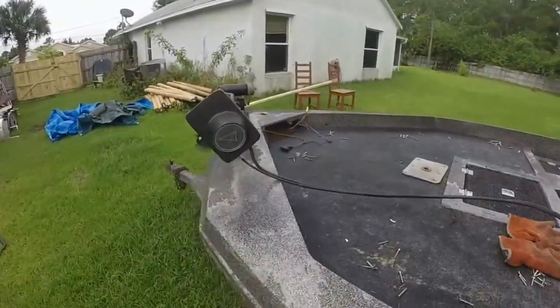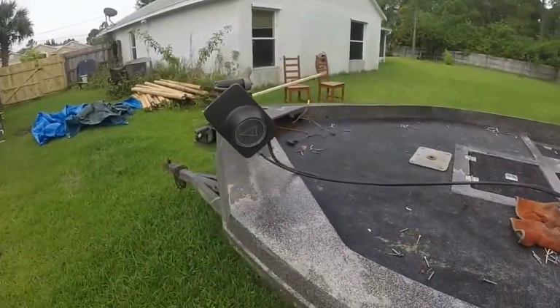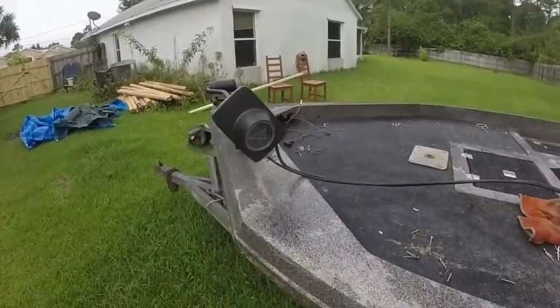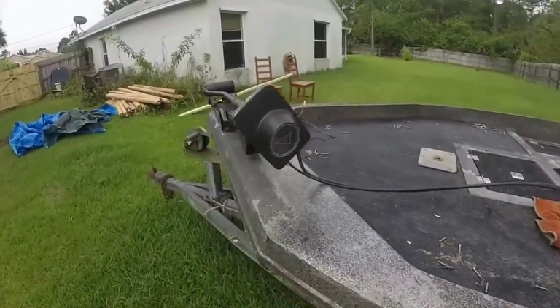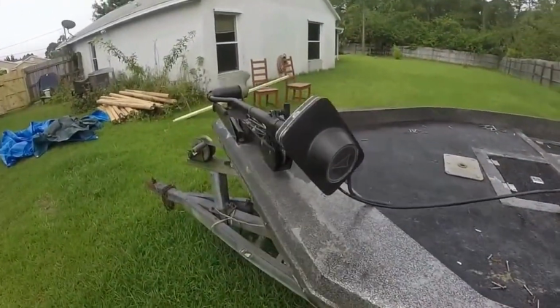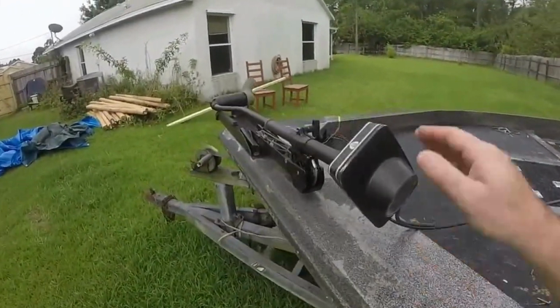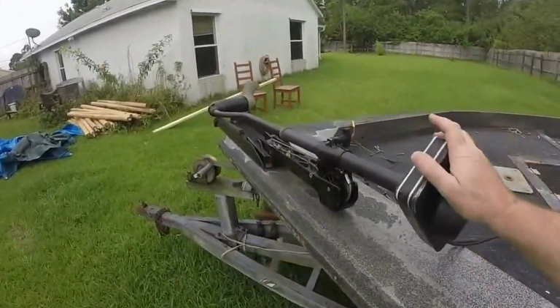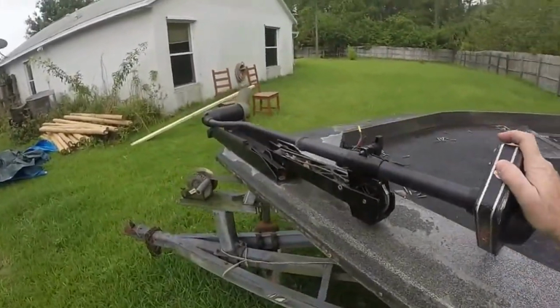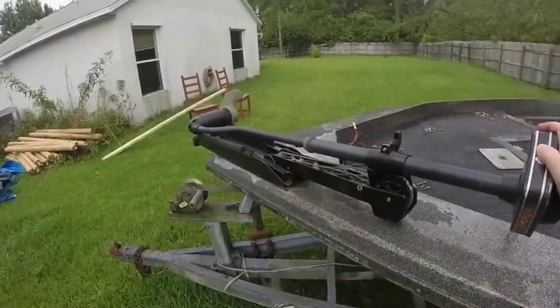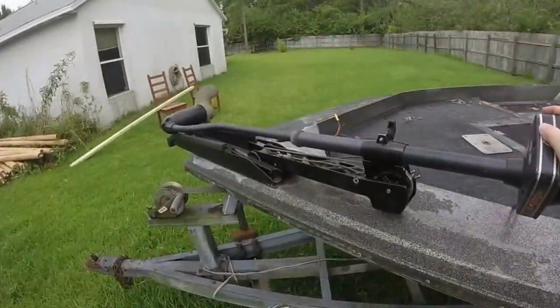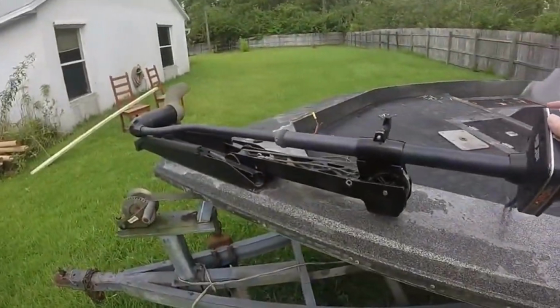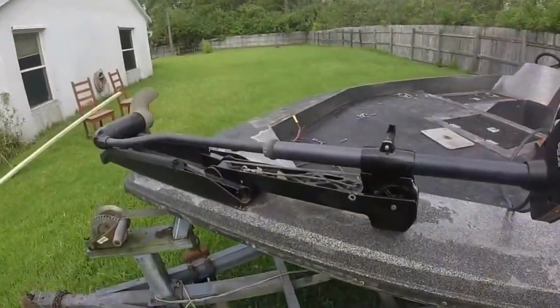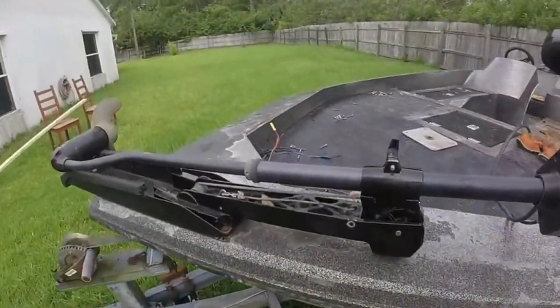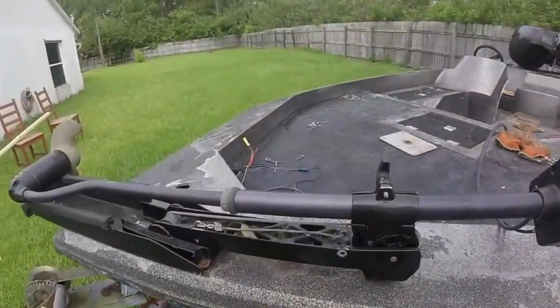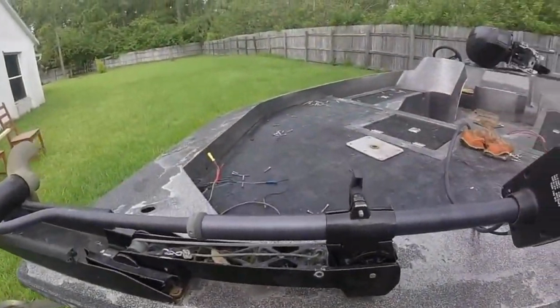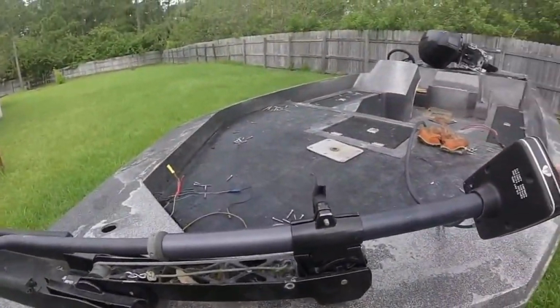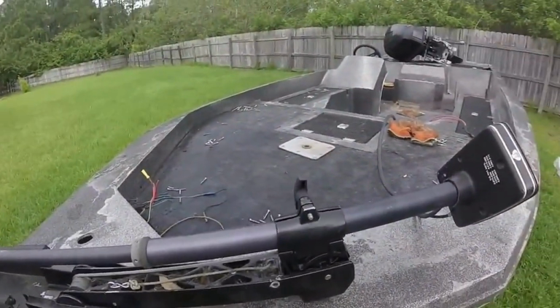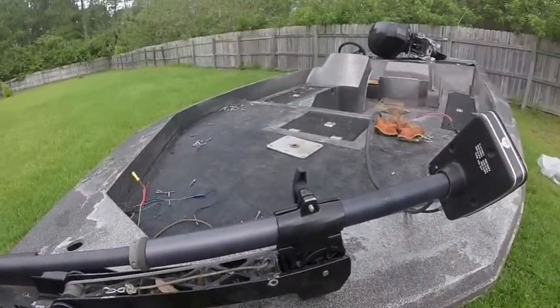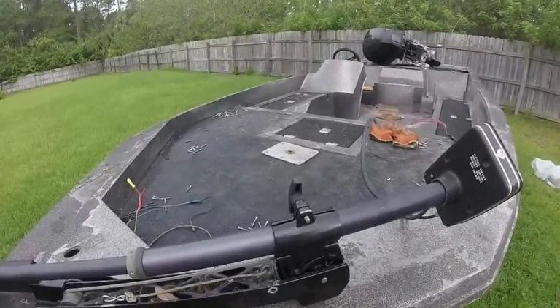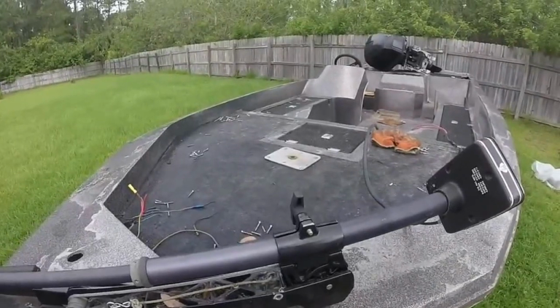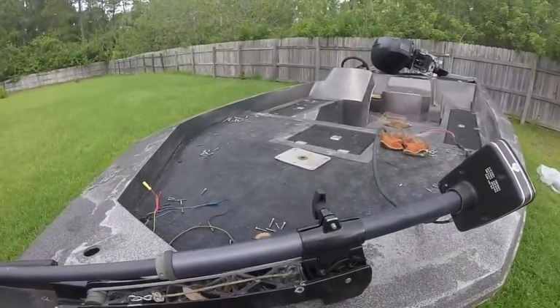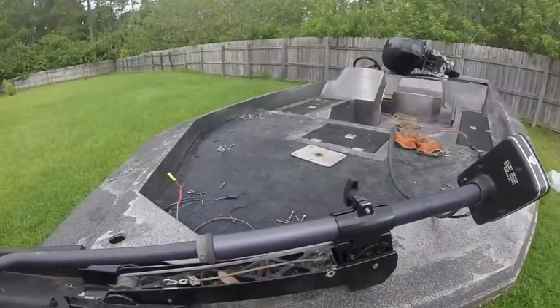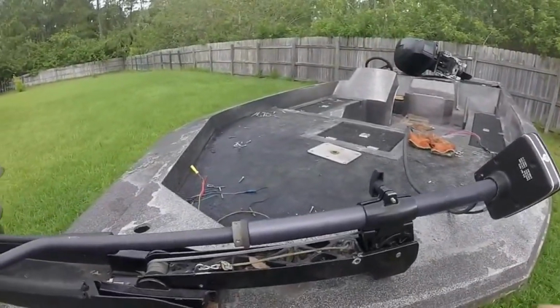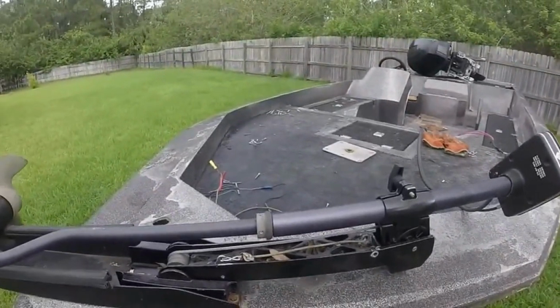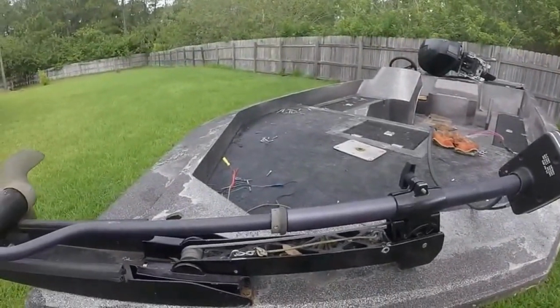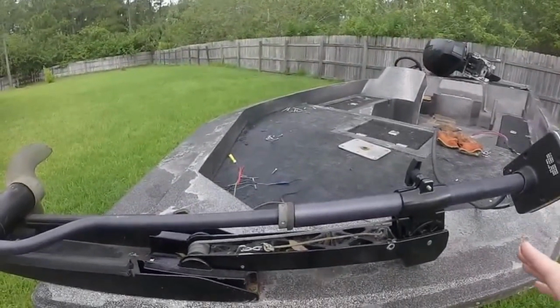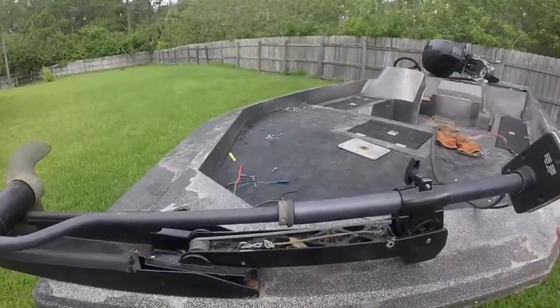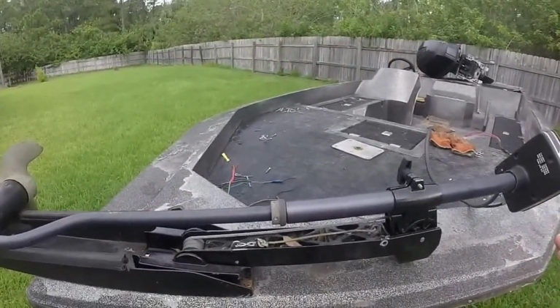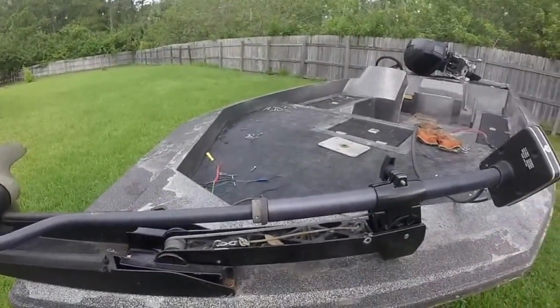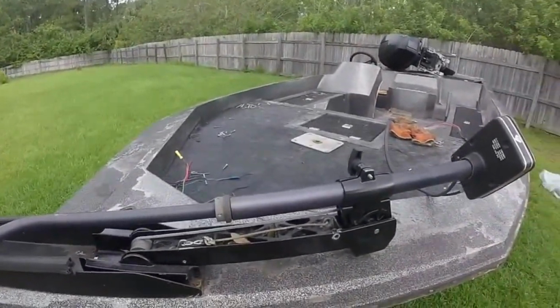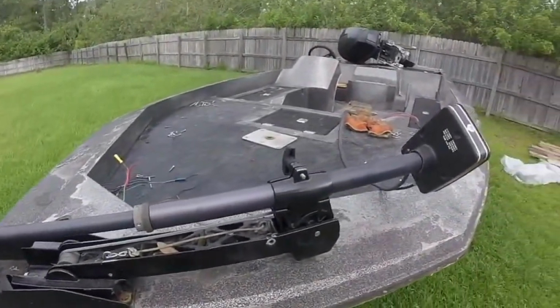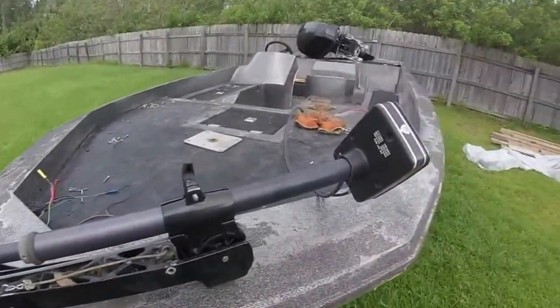The trolling motor — I wired this up so I know it works. Not sure about the controls, but the motor itself actually works alright.